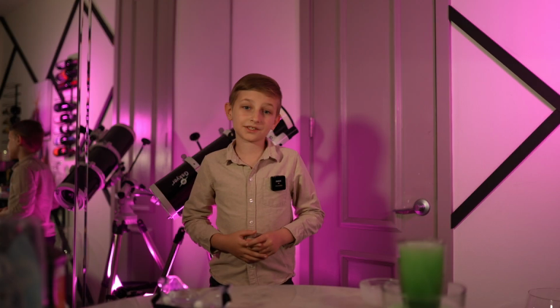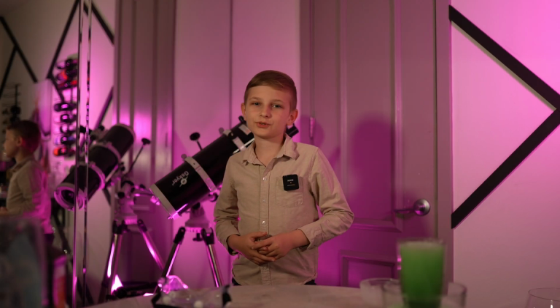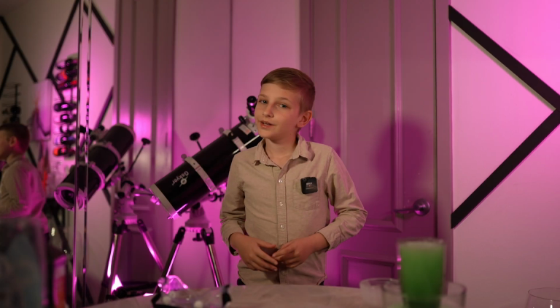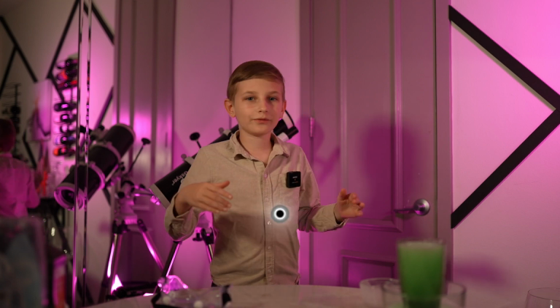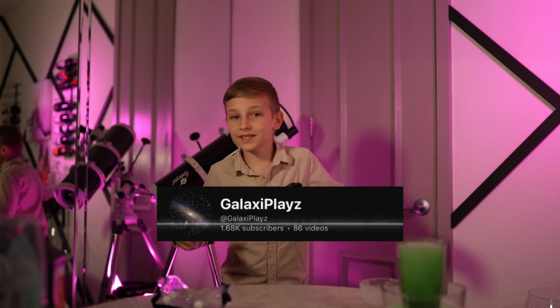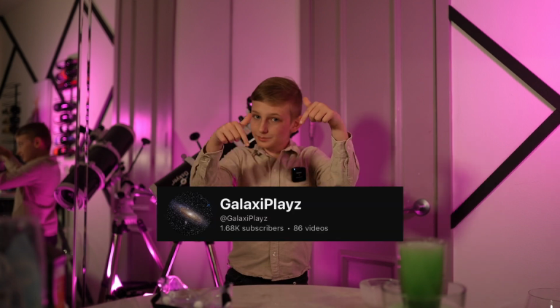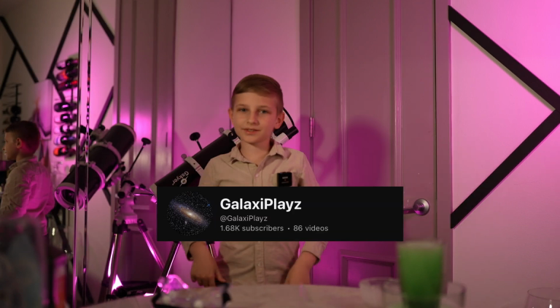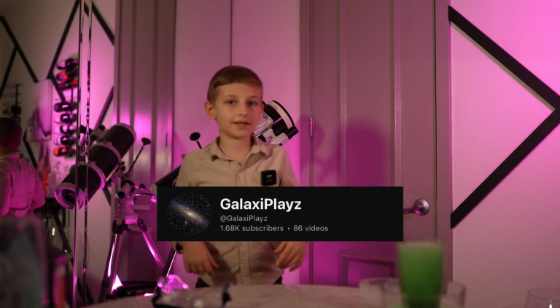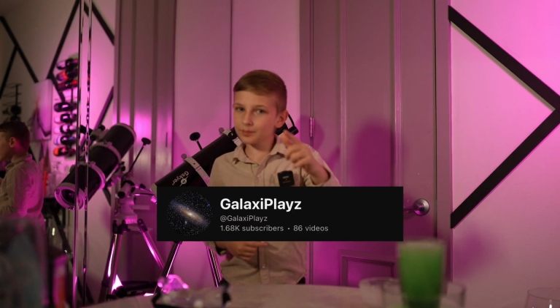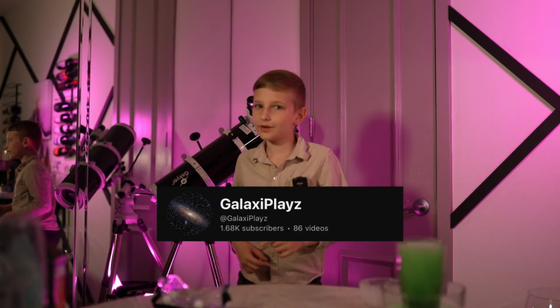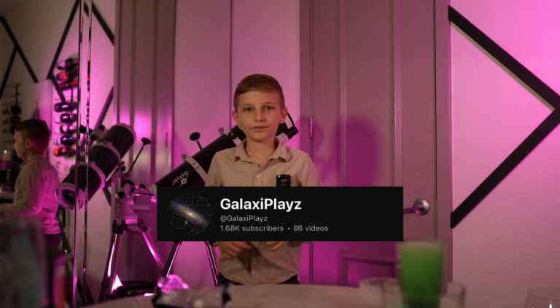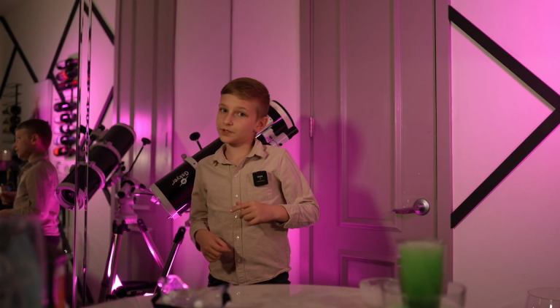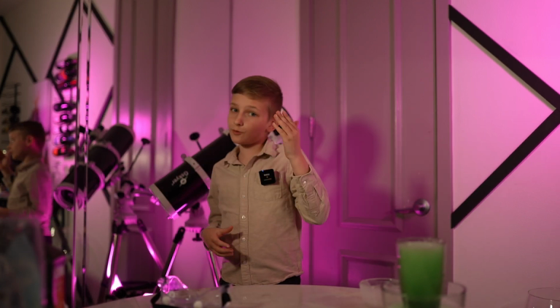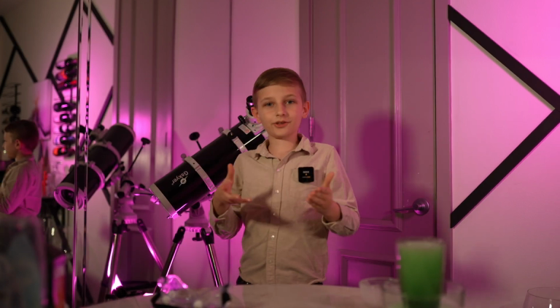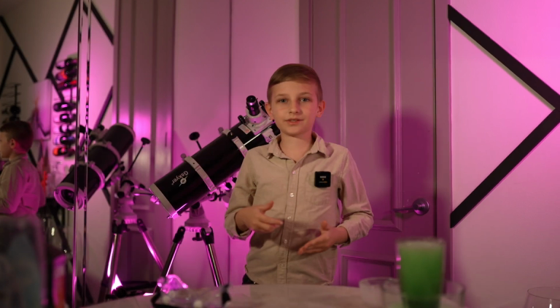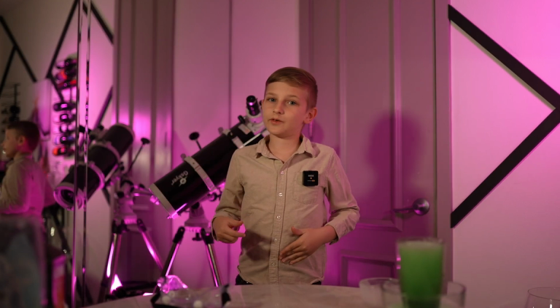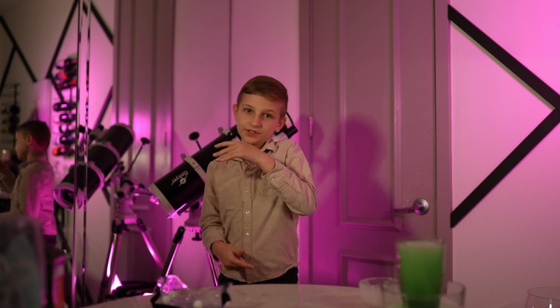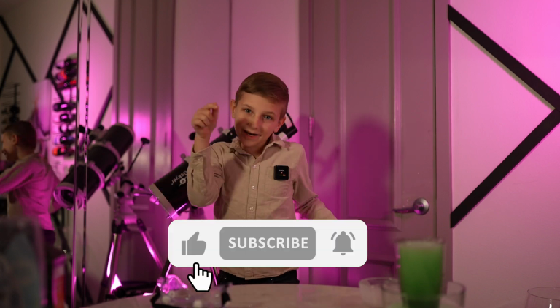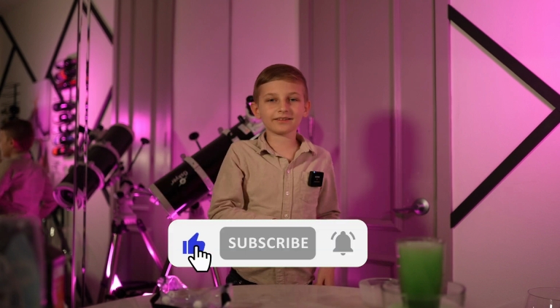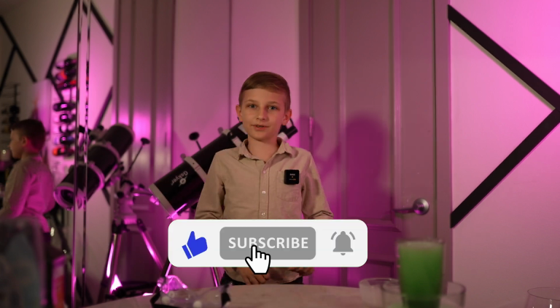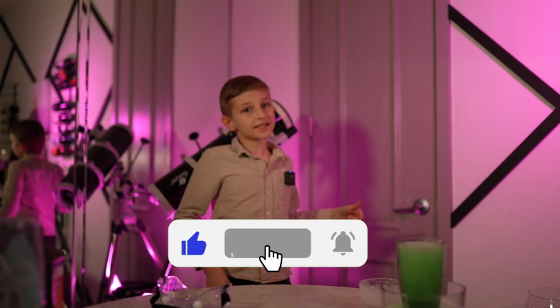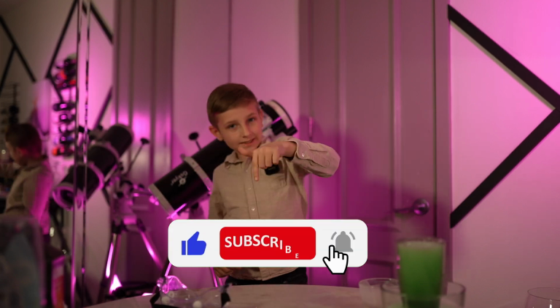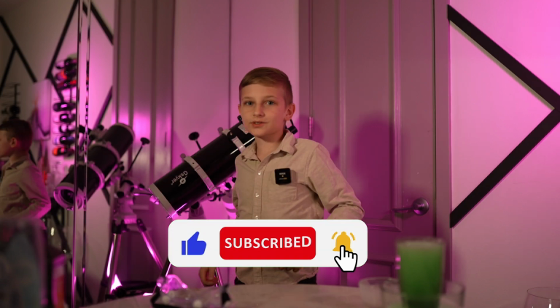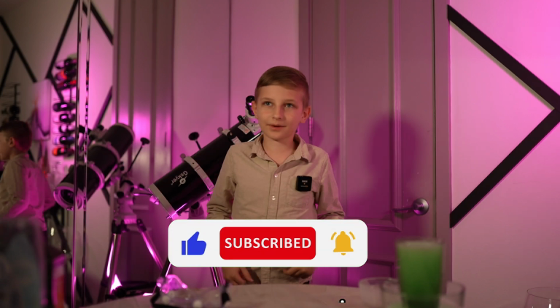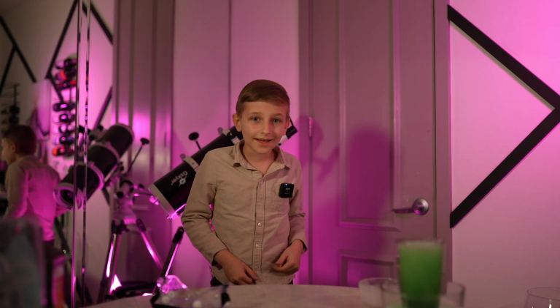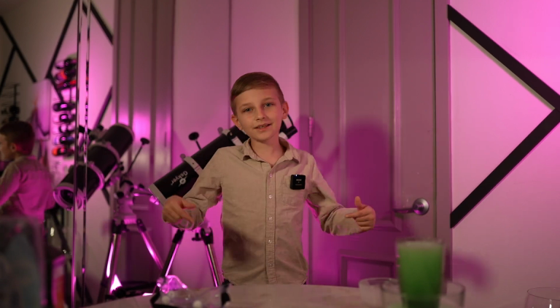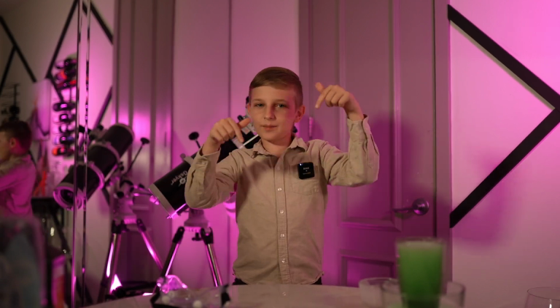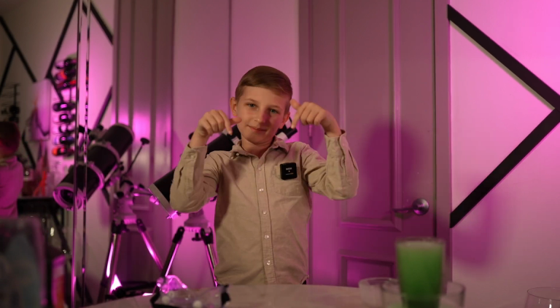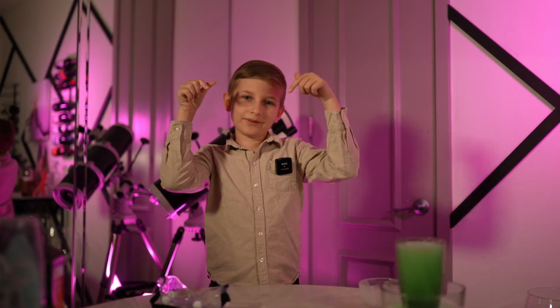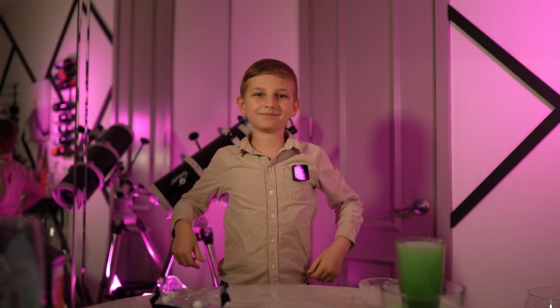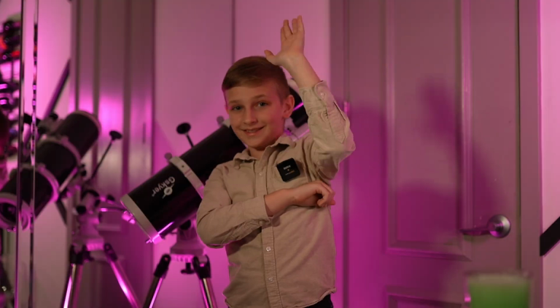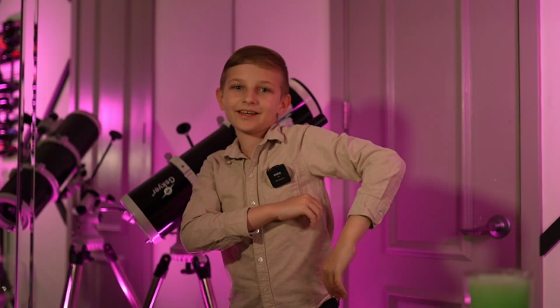As usual, you're watching GalaxyPlays. And remember, if you want to see more videos like this, remember to smash that like button, smash that subscribe button, and leave a comment down below. See you later!